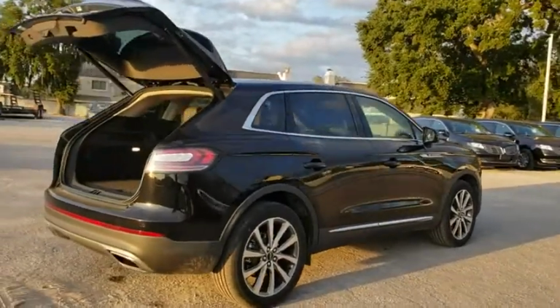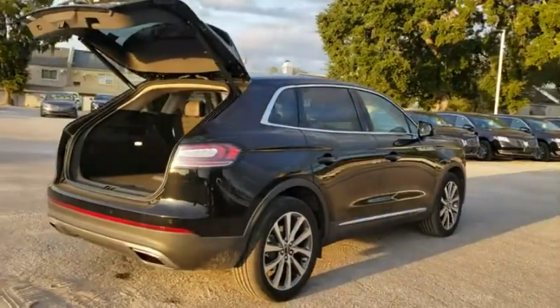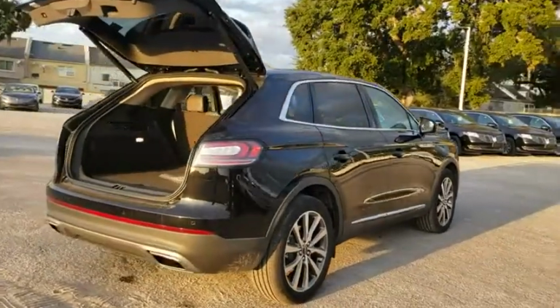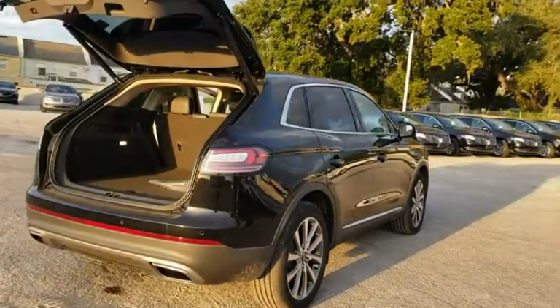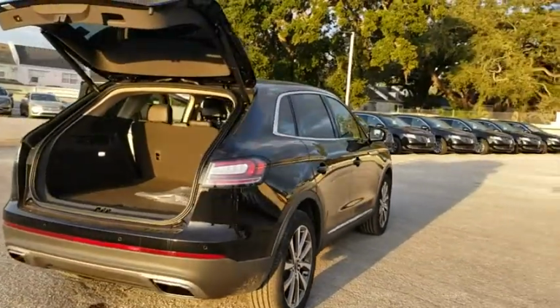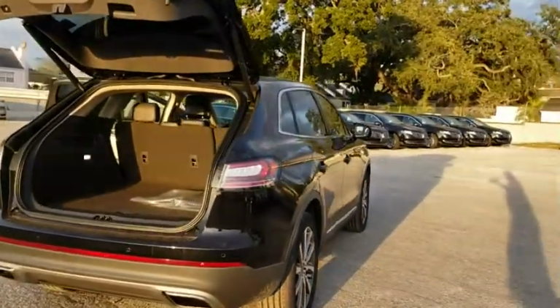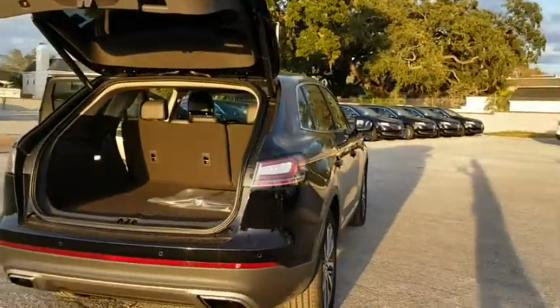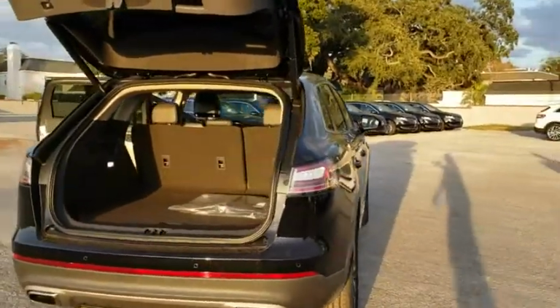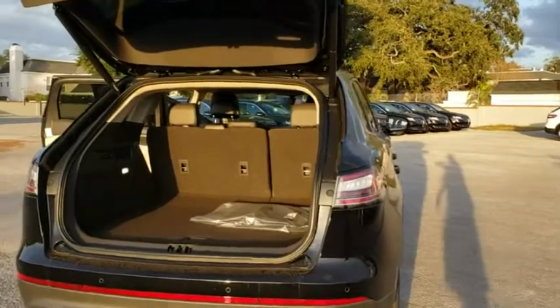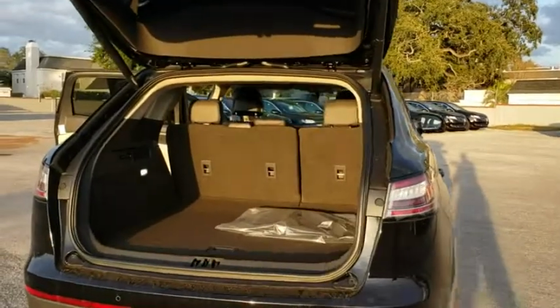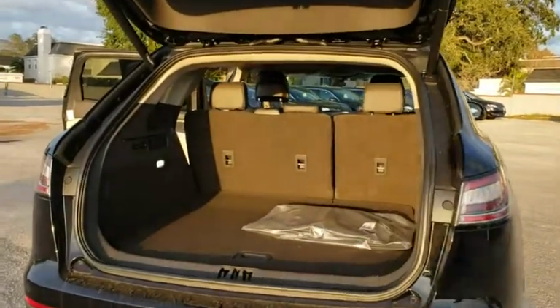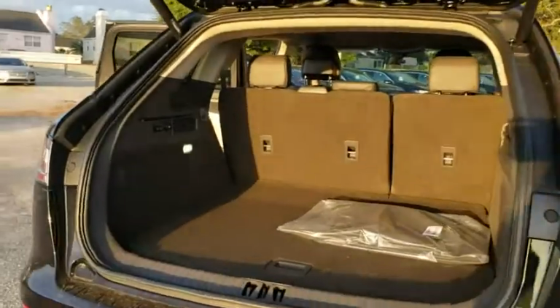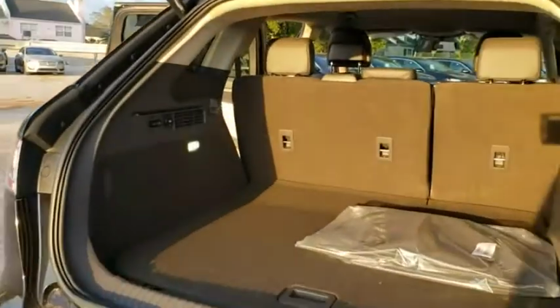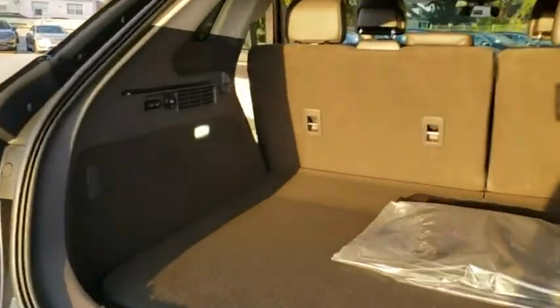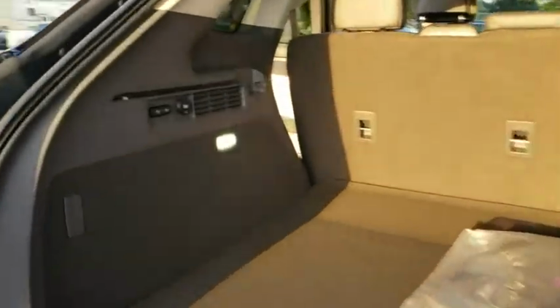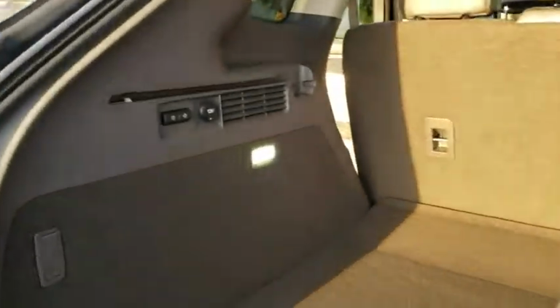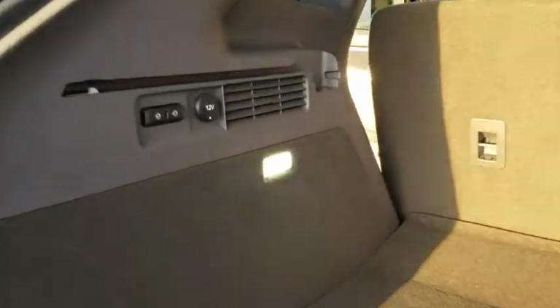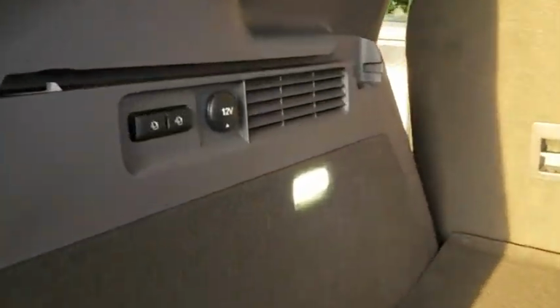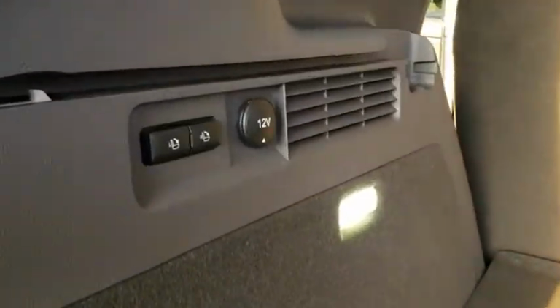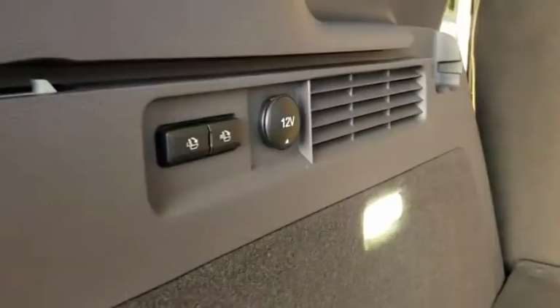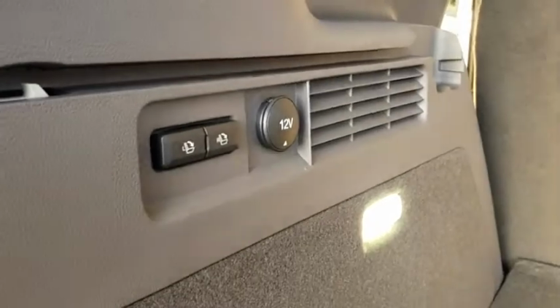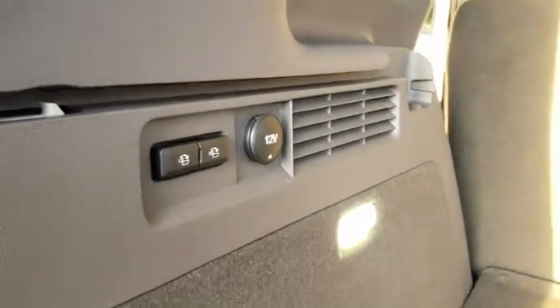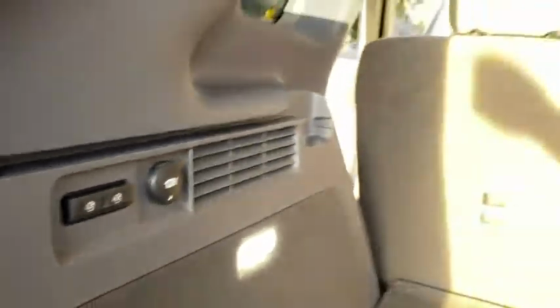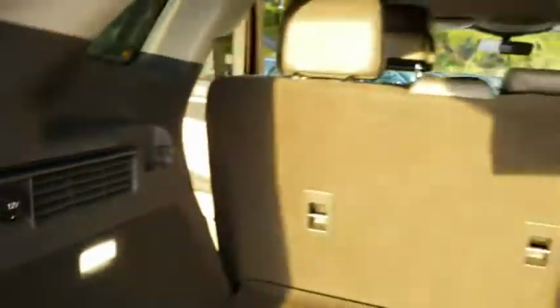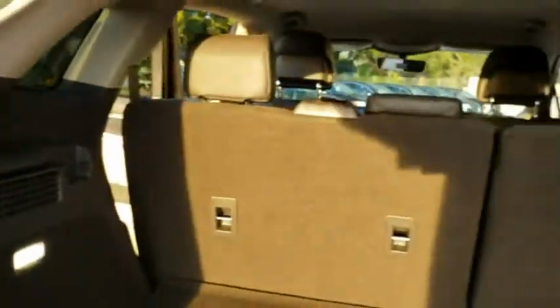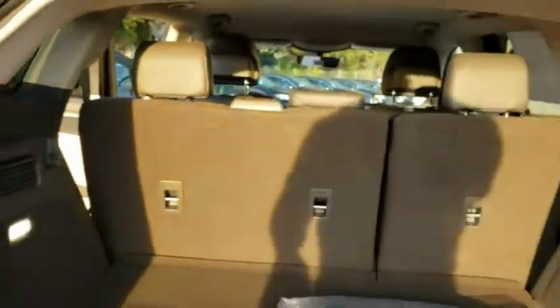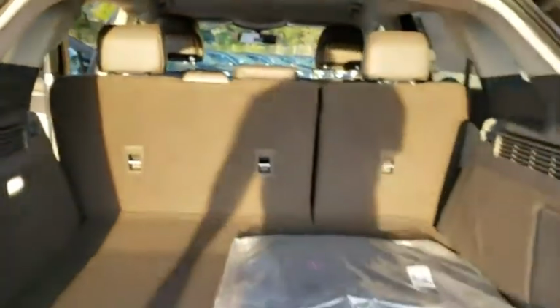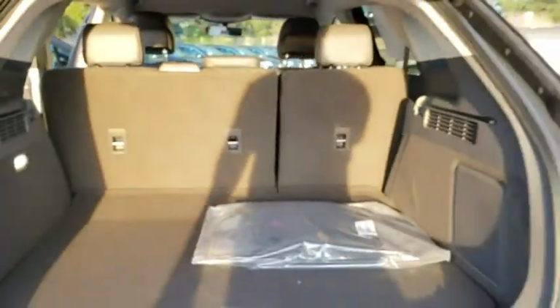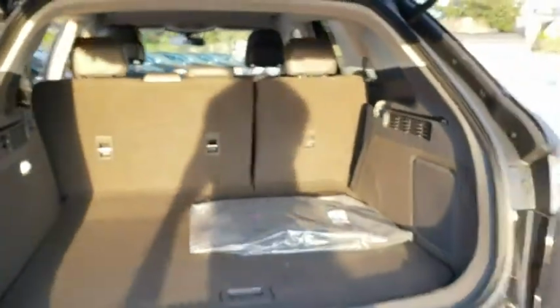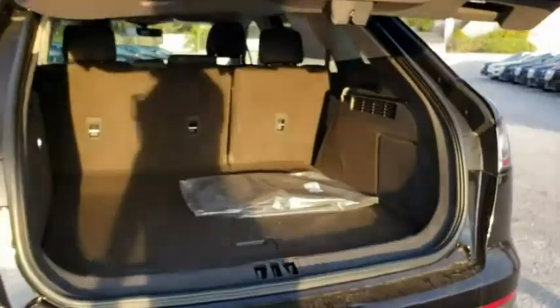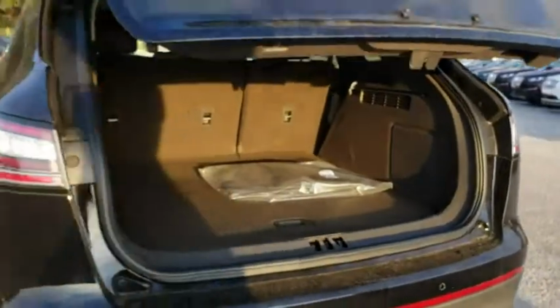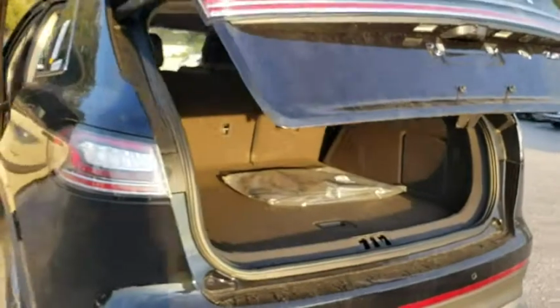Keyless entry, remote engine start, power liftgate, stability control, traction control, lane departure warning, steering wheel audio controls, backup camera, power passenger seat, anti-lock braking system, navigation system, Bluetooth.